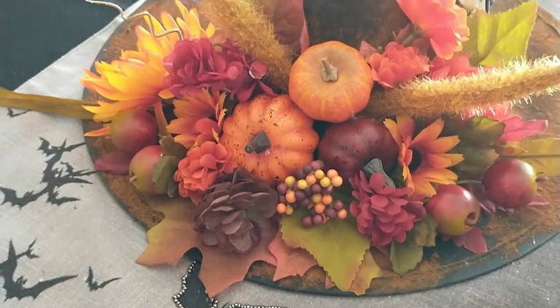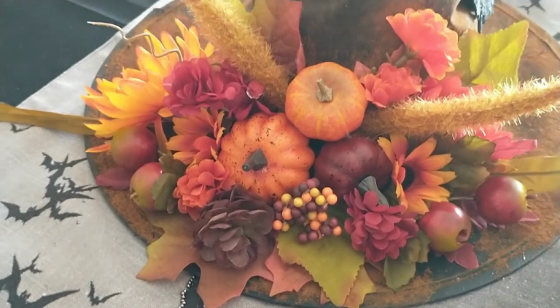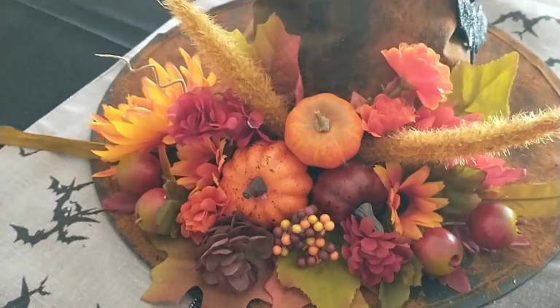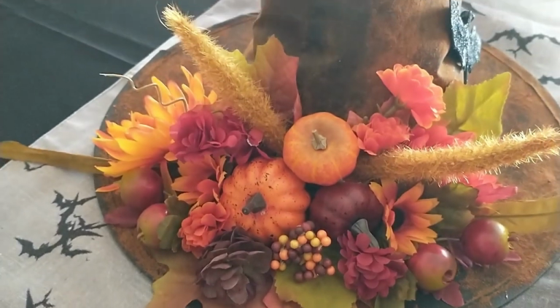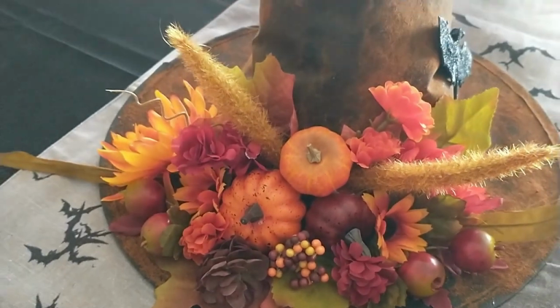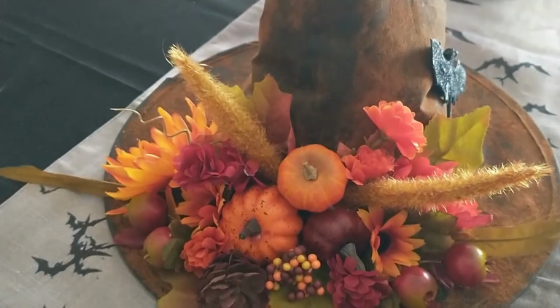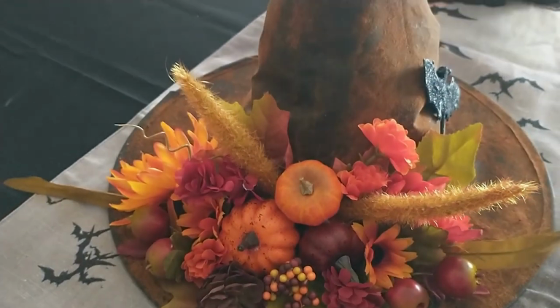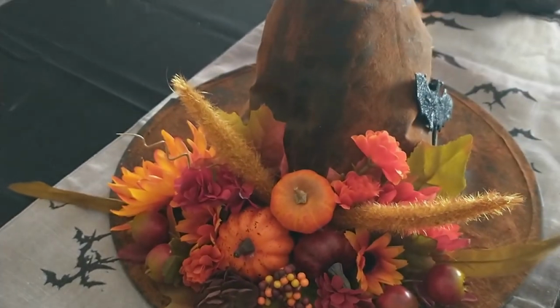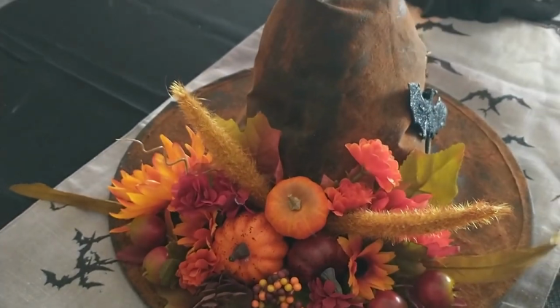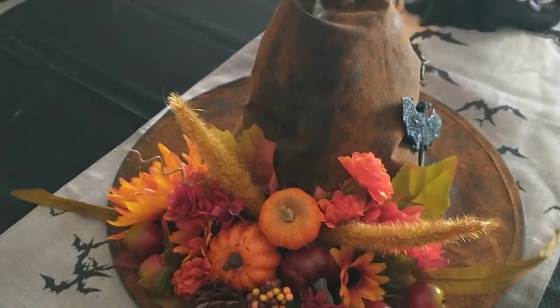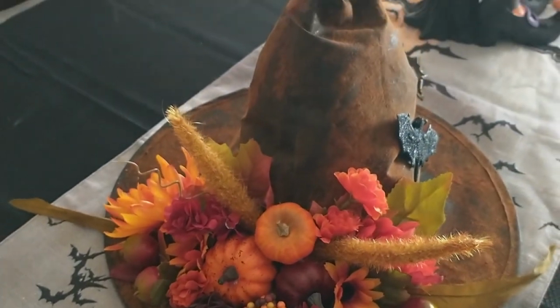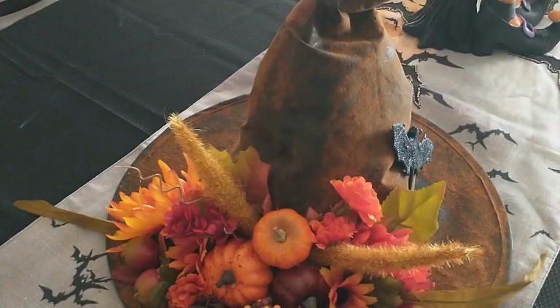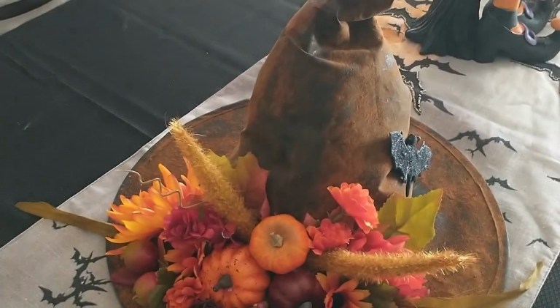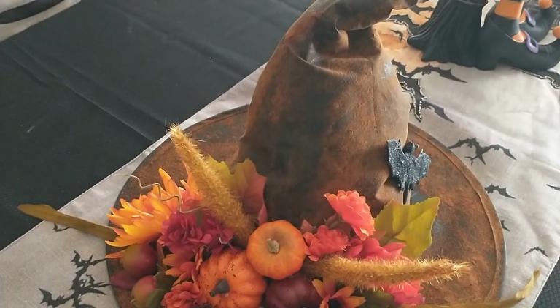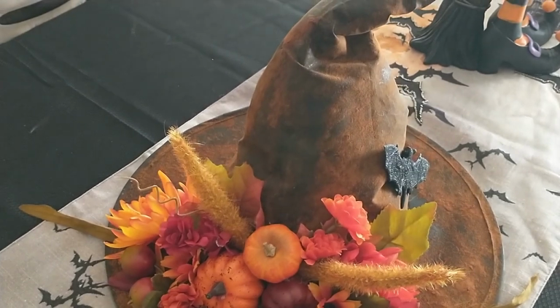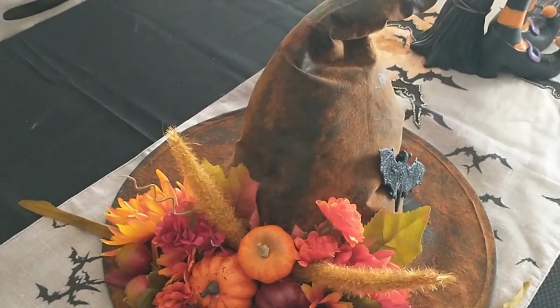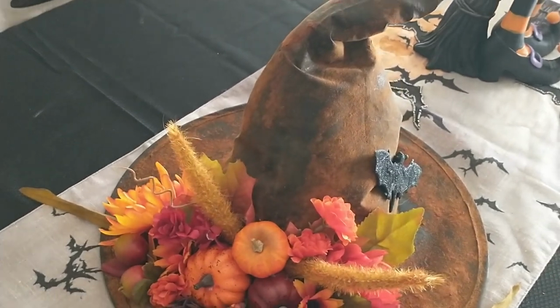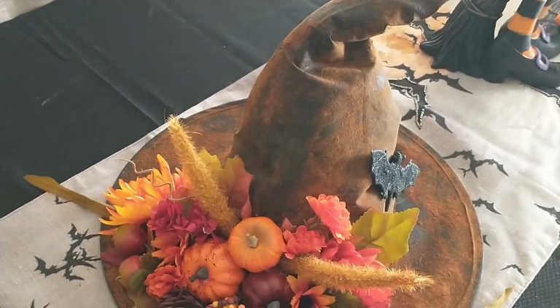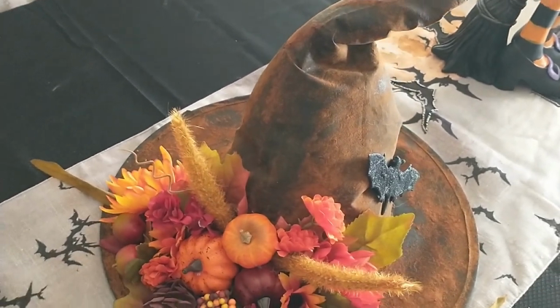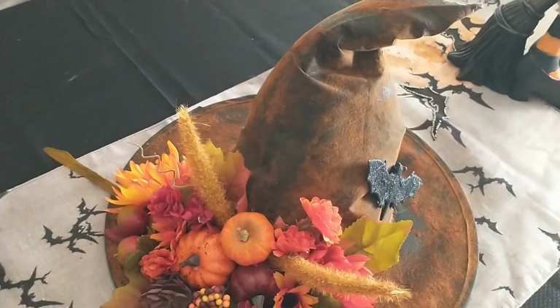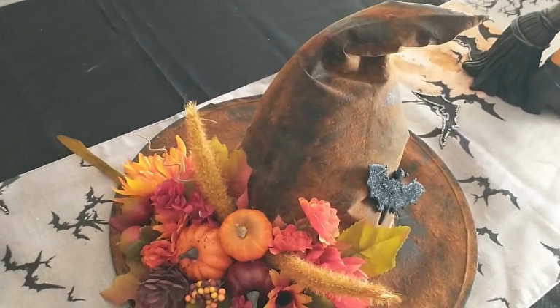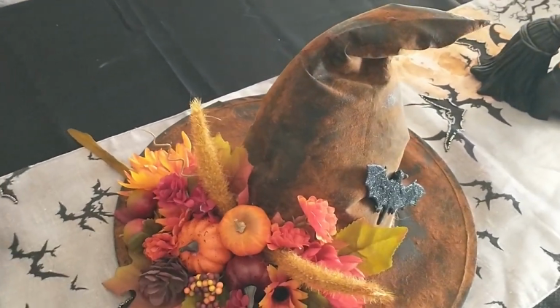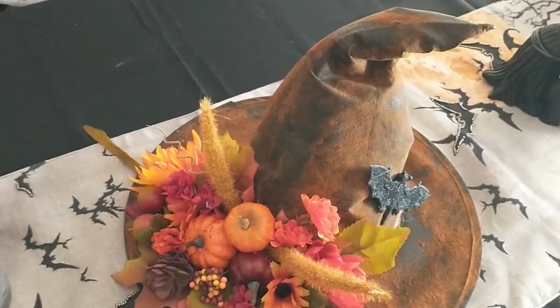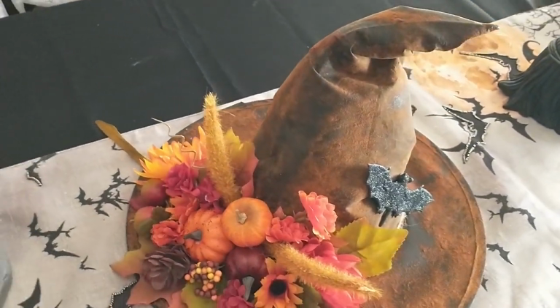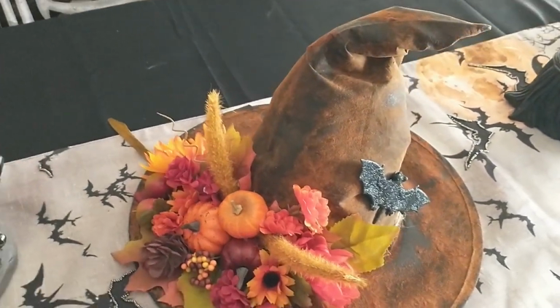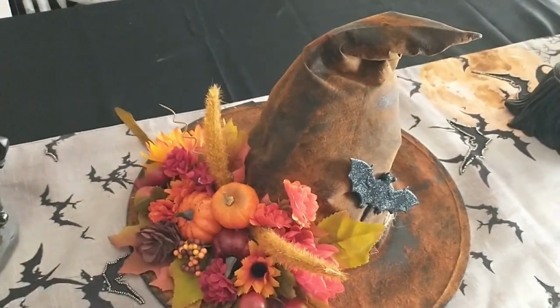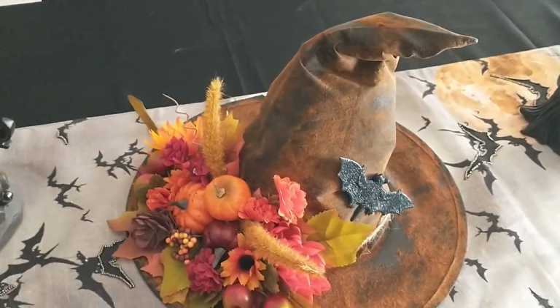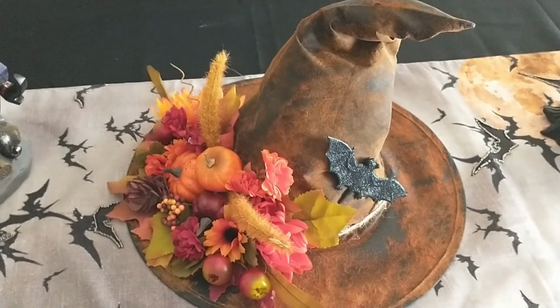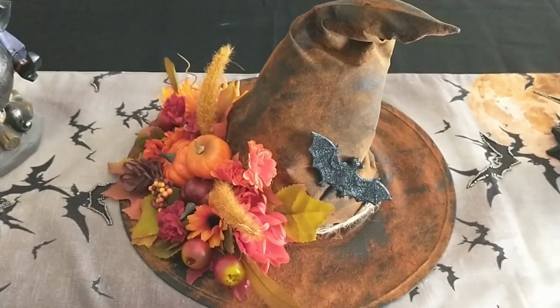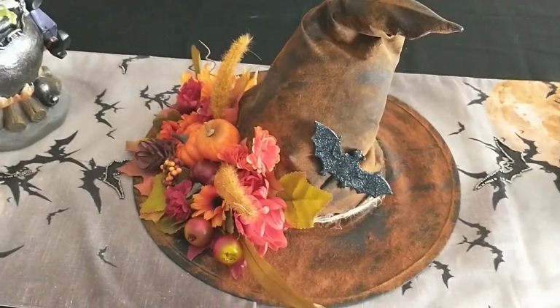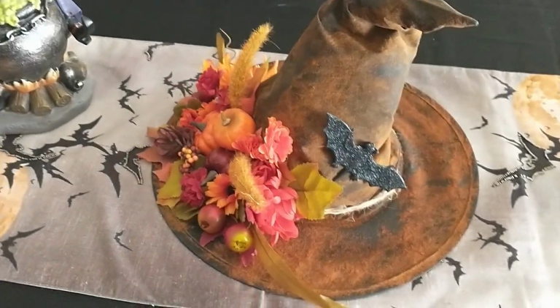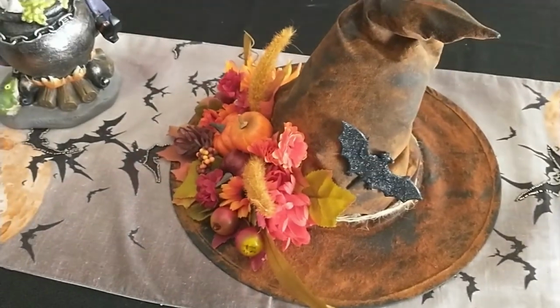And this is how the hat turned out. I think it turned out really cute. If you wanted to make this look a little more spooky, you could maybe add some black or purple flowers and maybe a spider and some cobwebs for that Halloween feel.